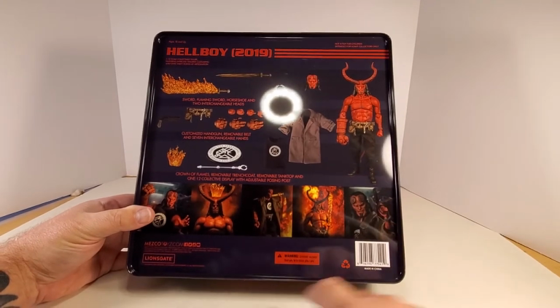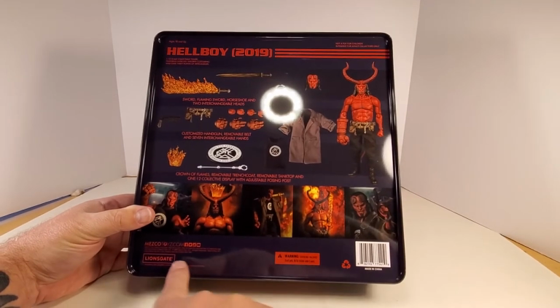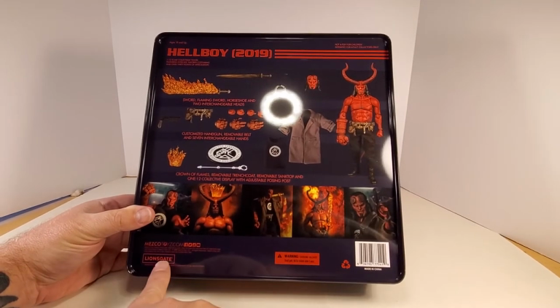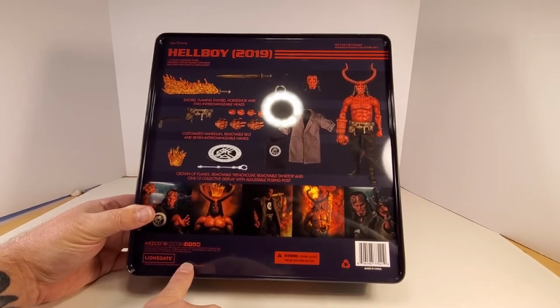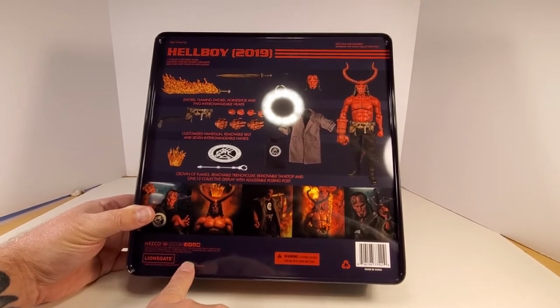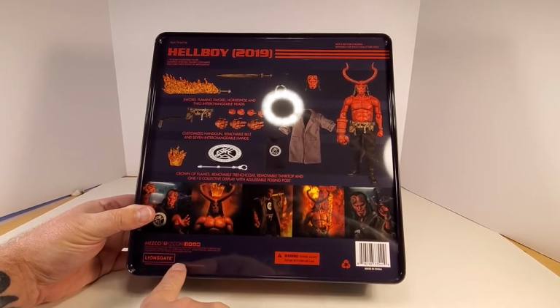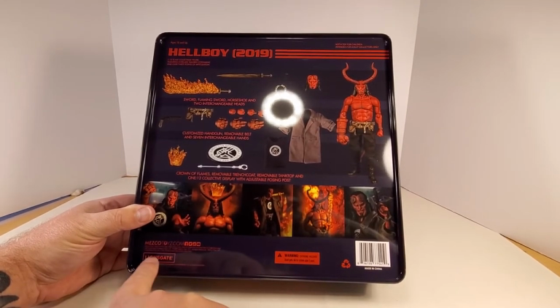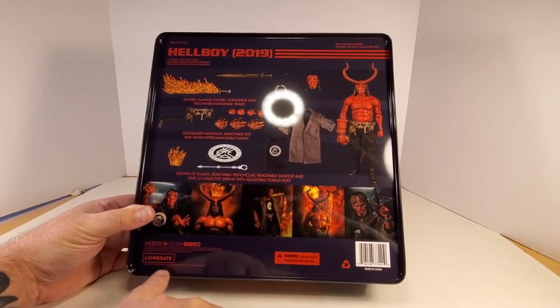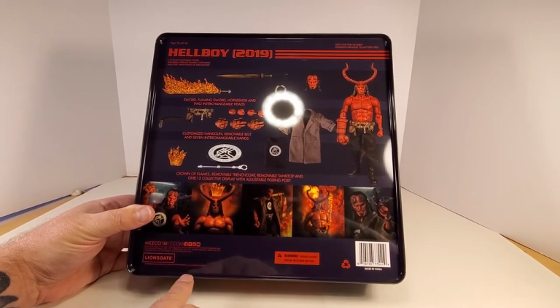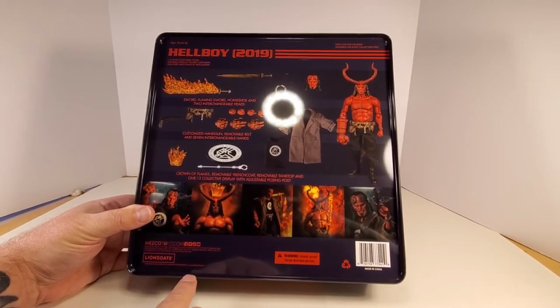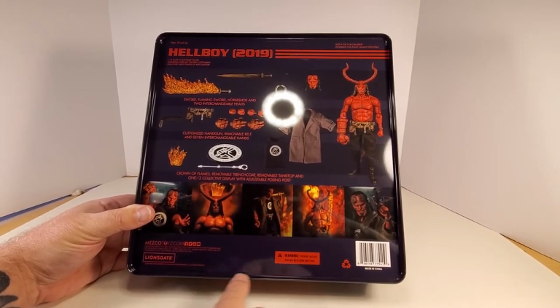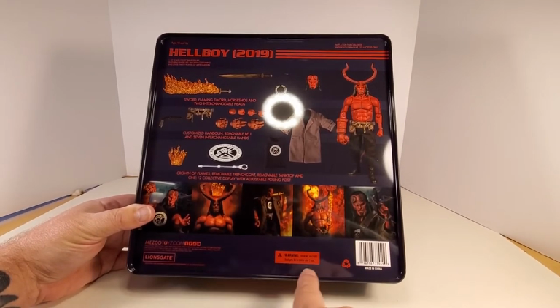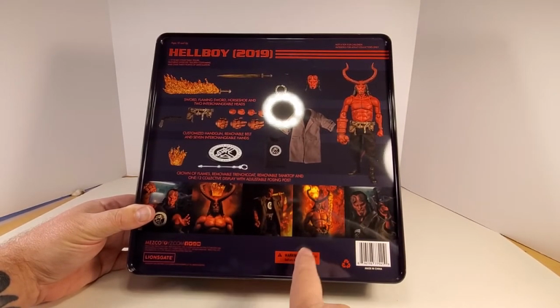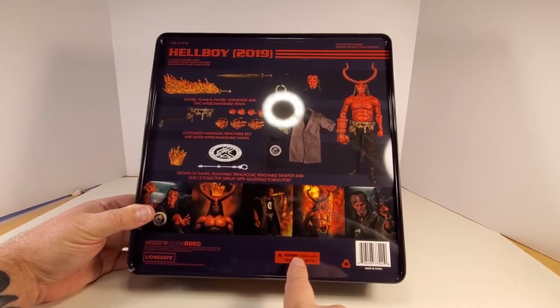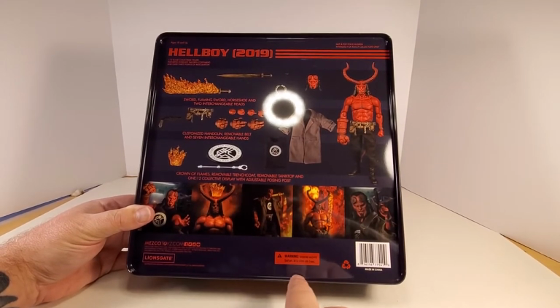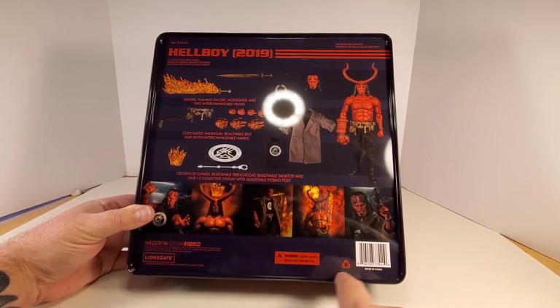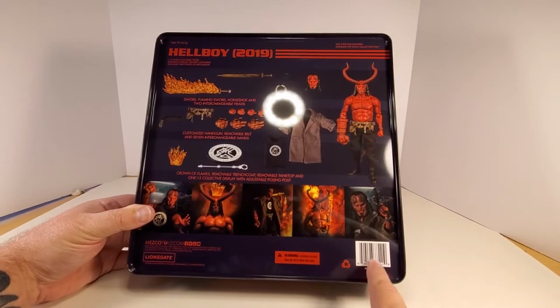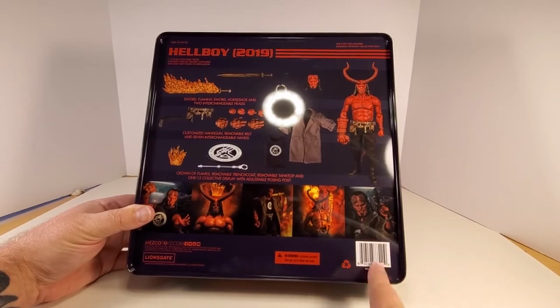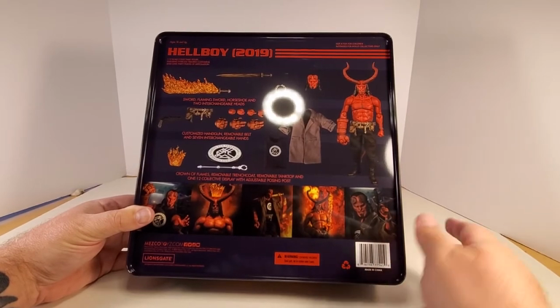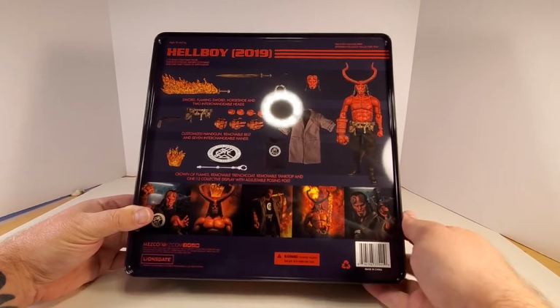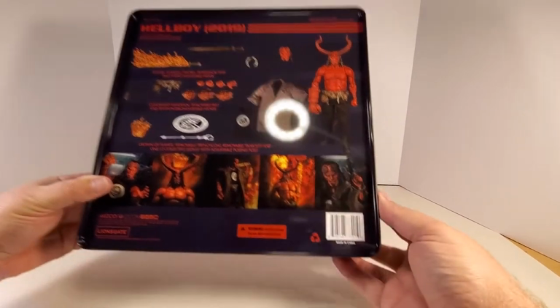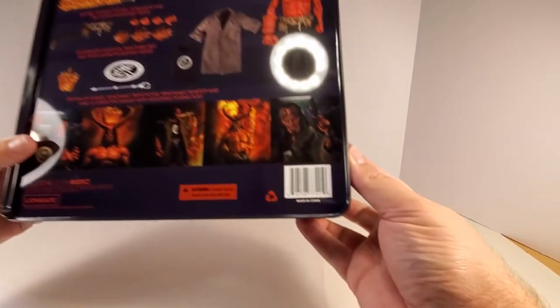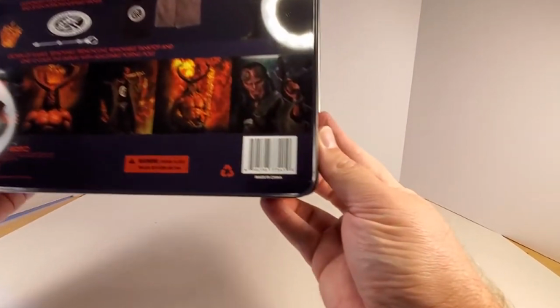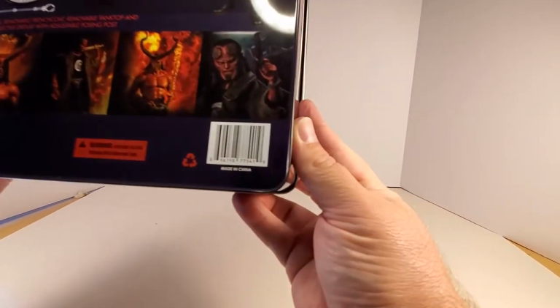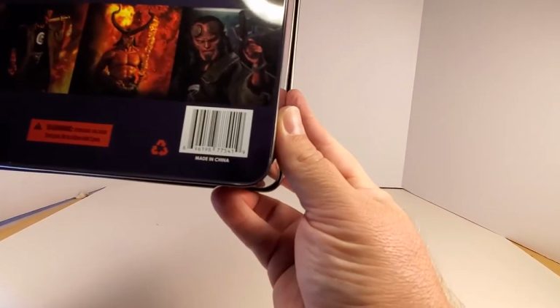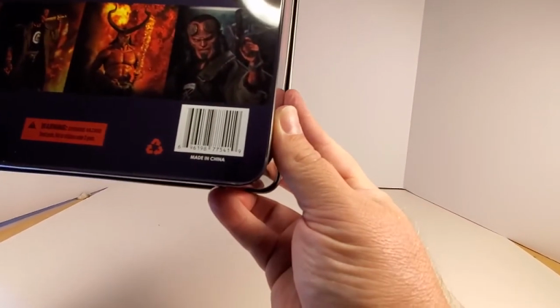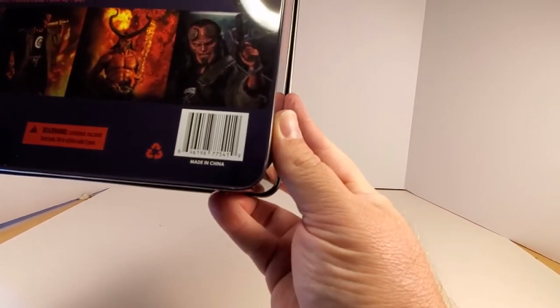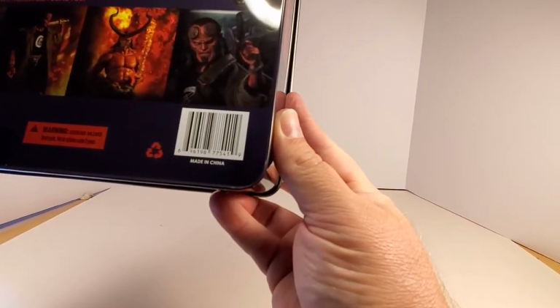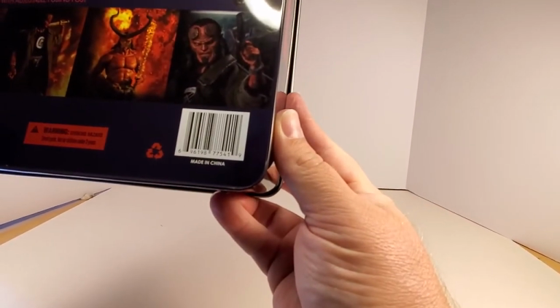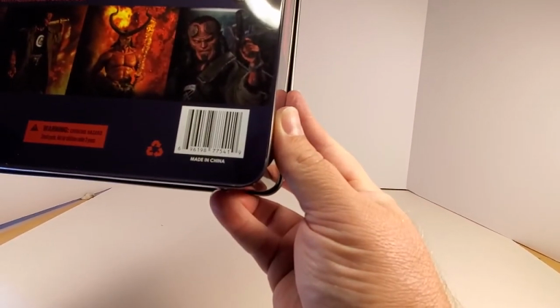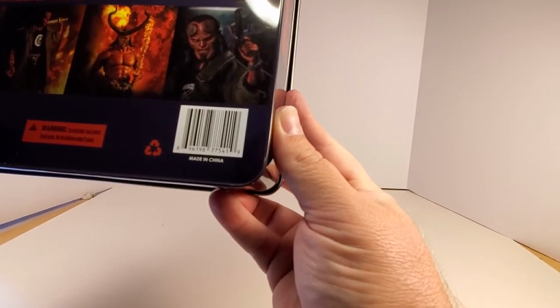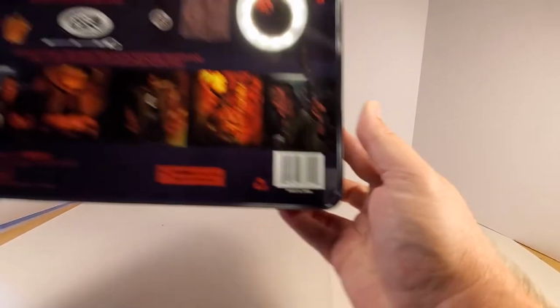There's some legal stuff down there — Lionsgate, choking hazard, barcode. You want to see the barcode? There it is.